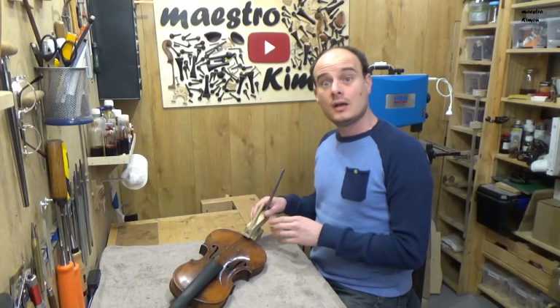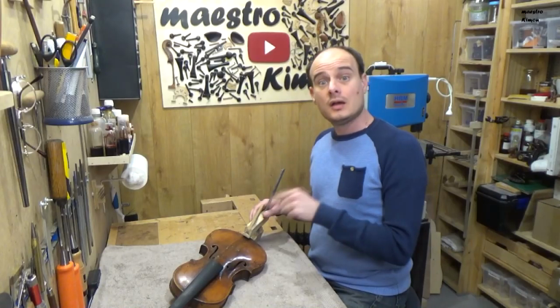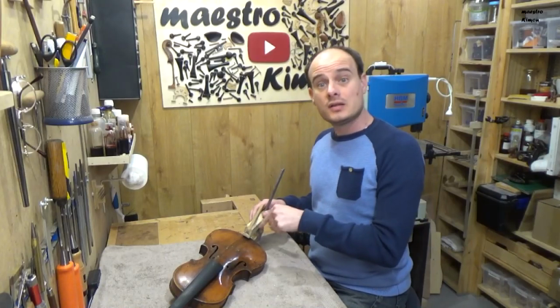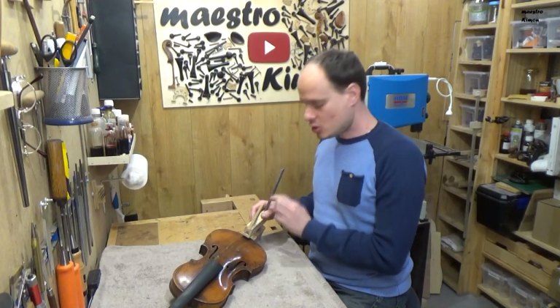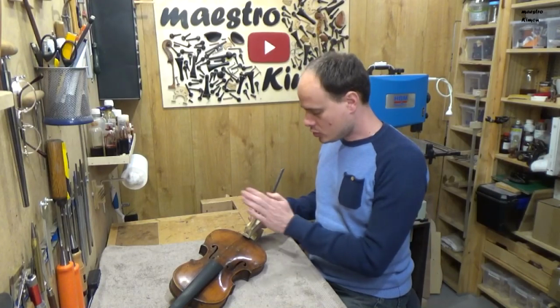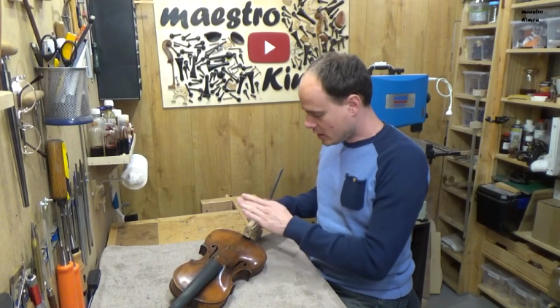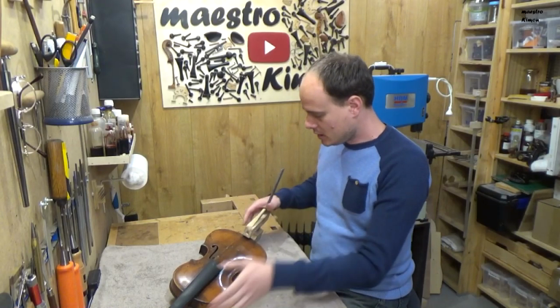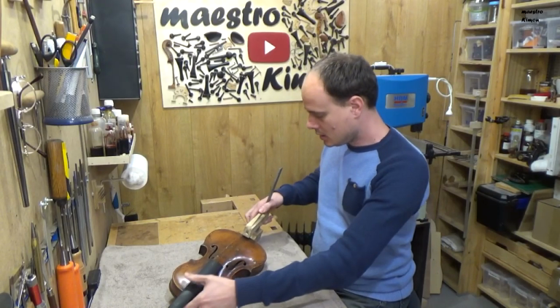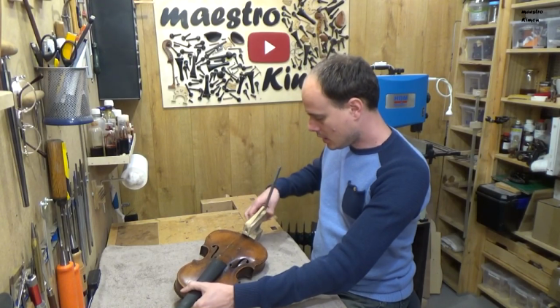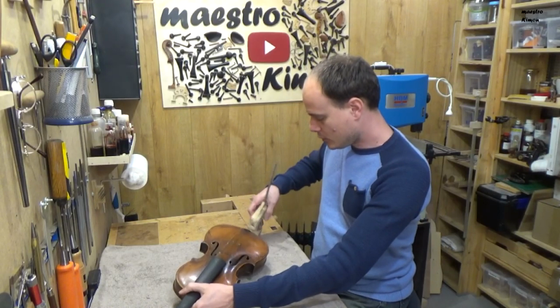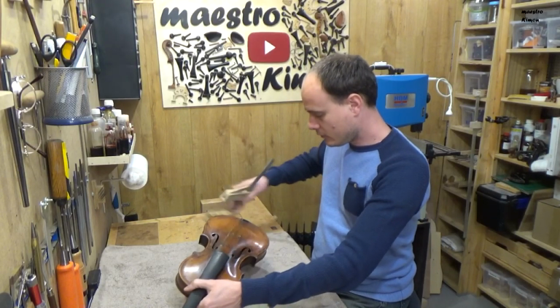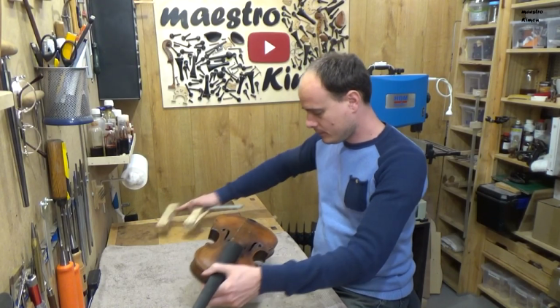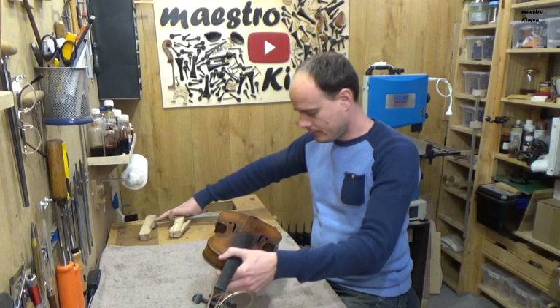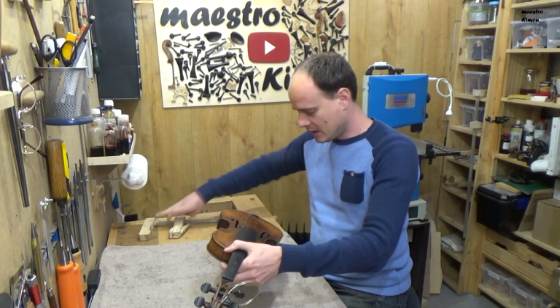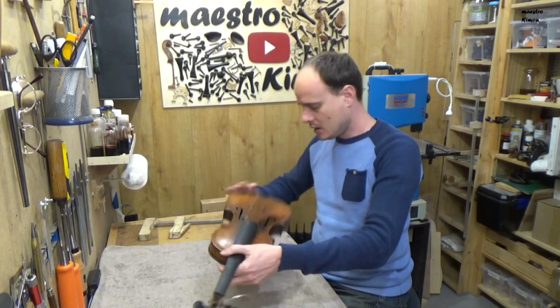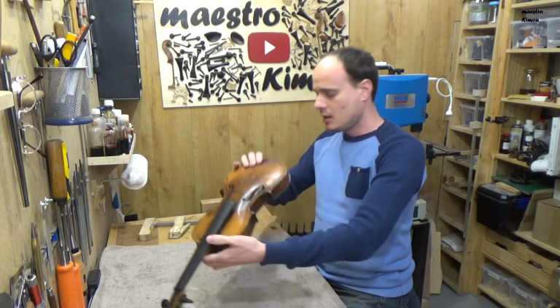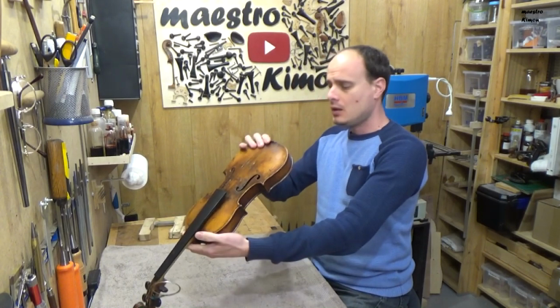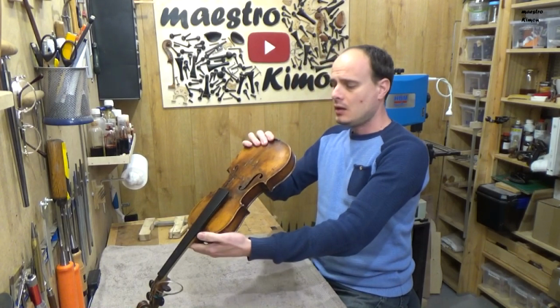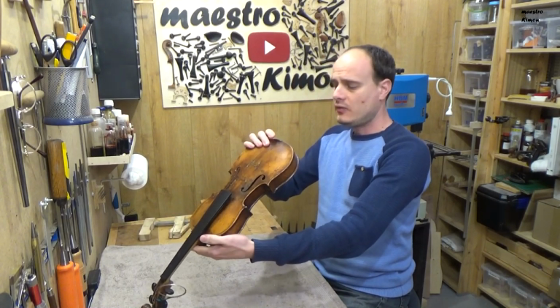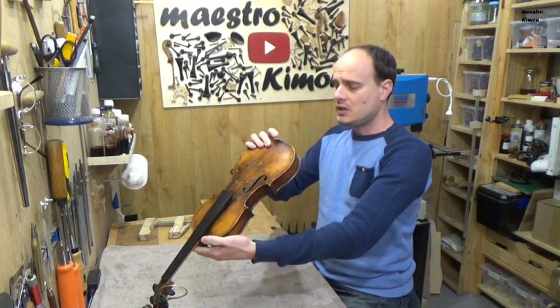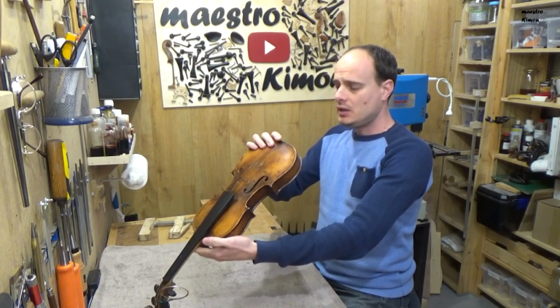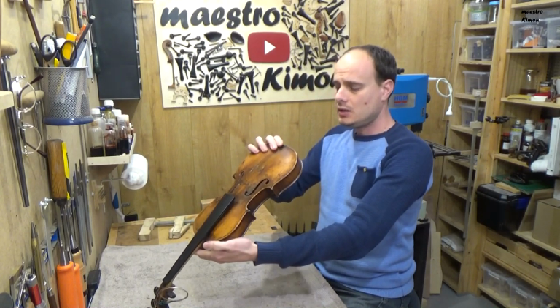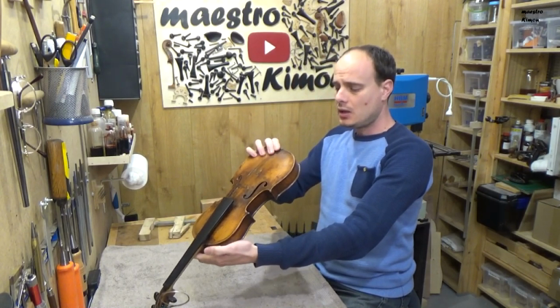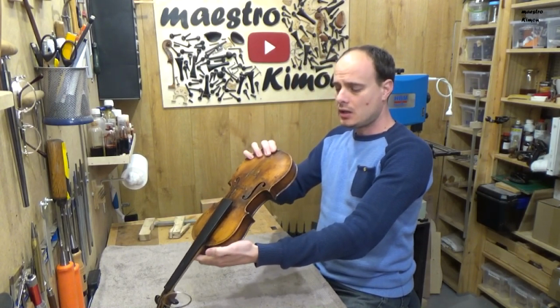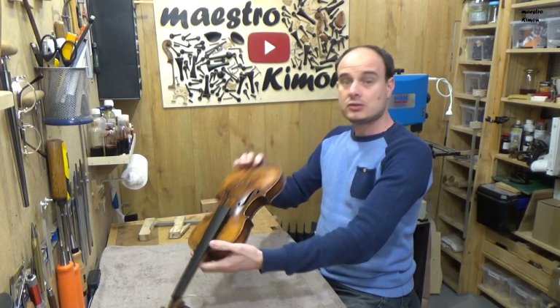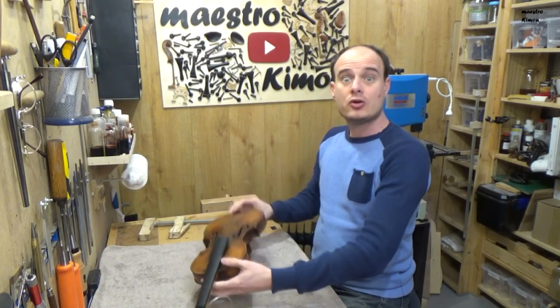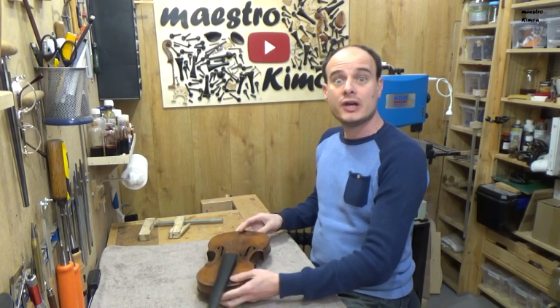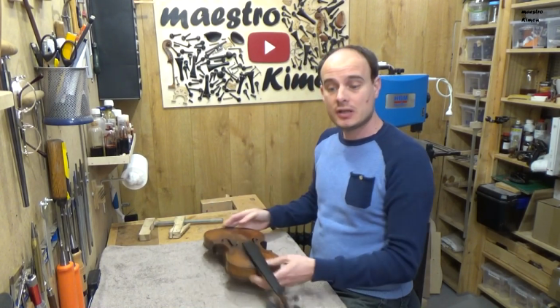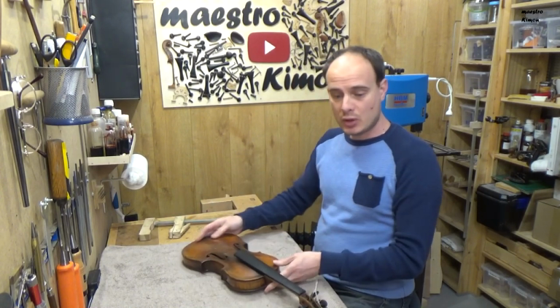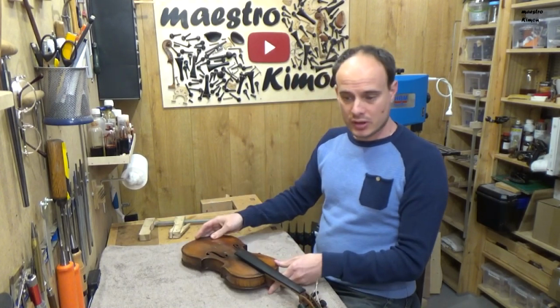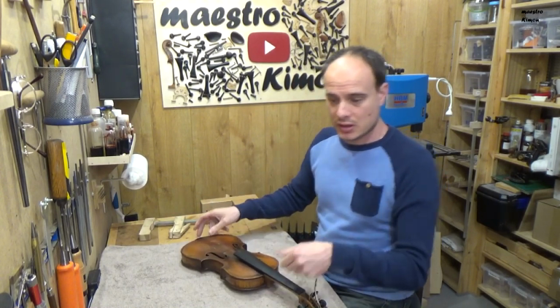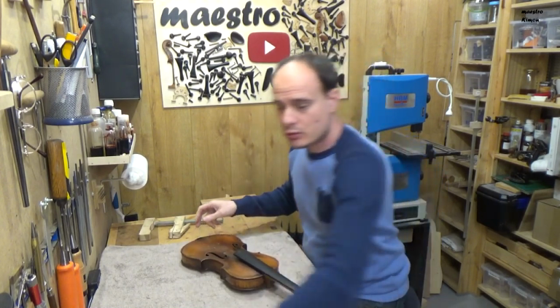This is also dry, clamp off. And finally I can go ahead and mount the instrument.